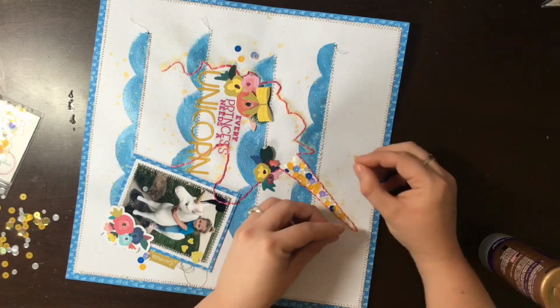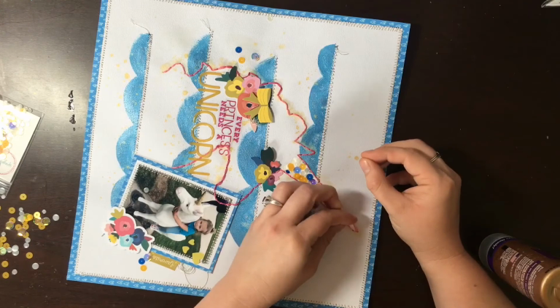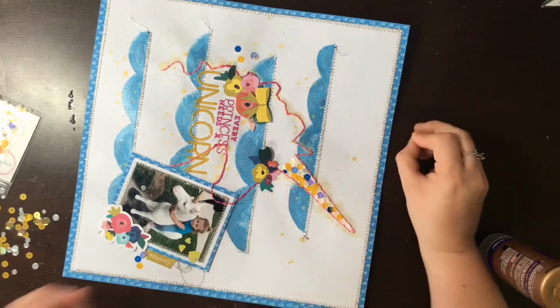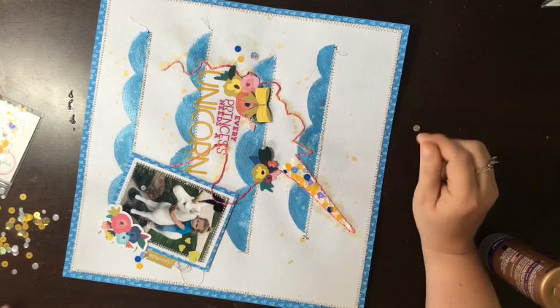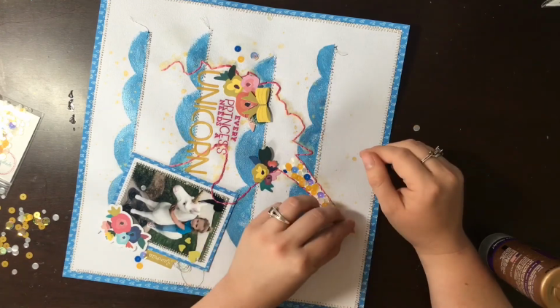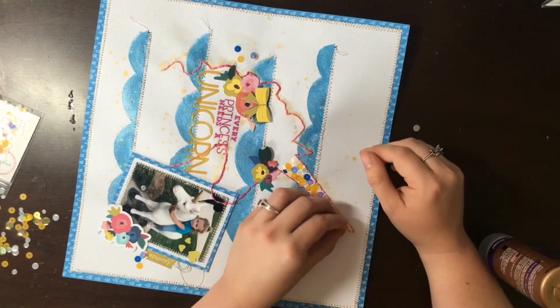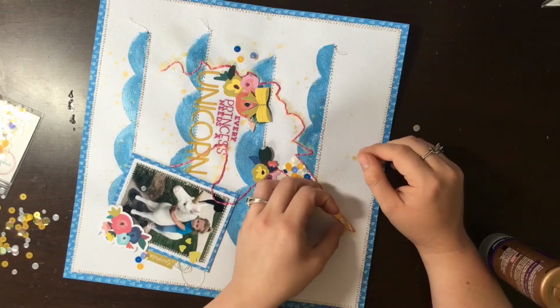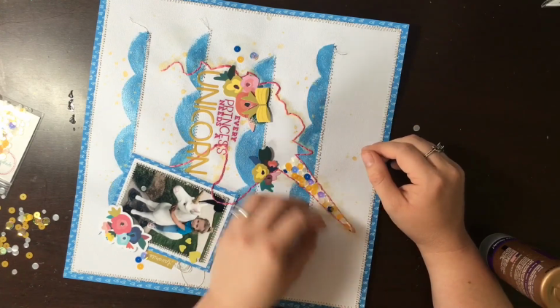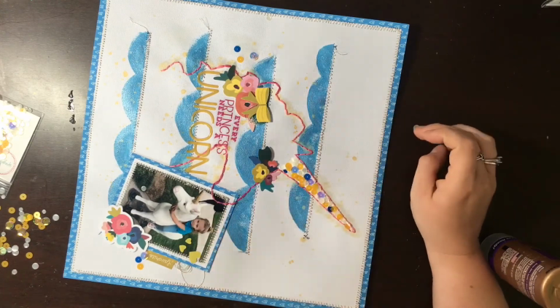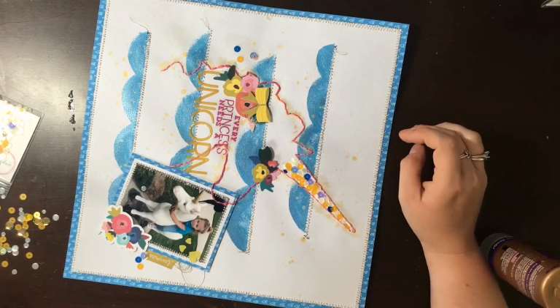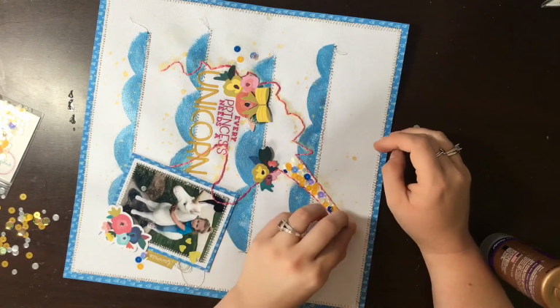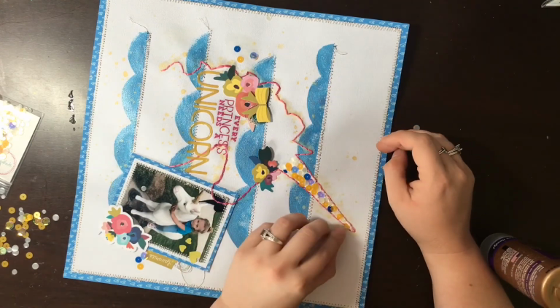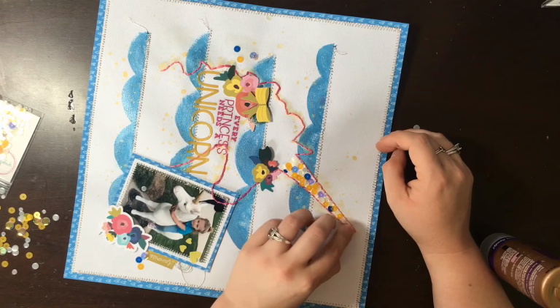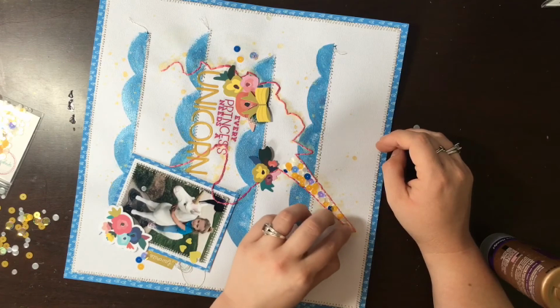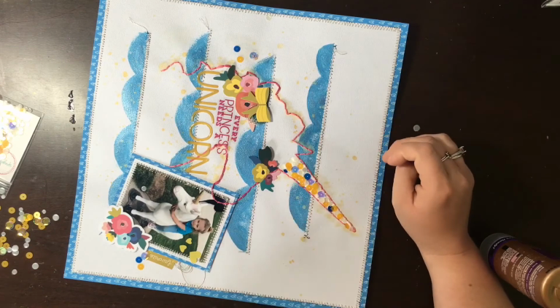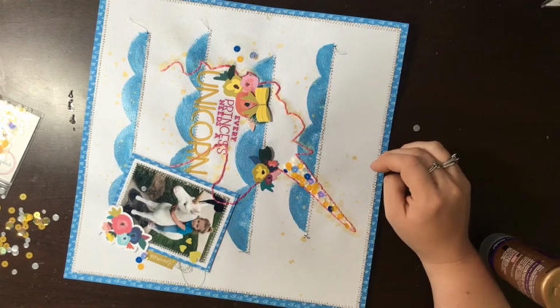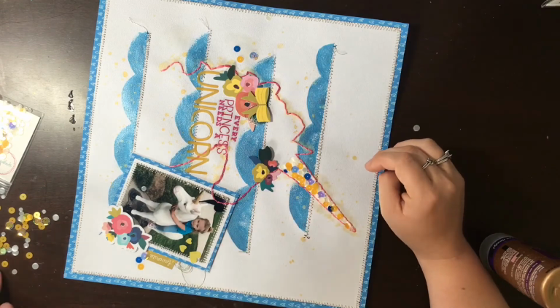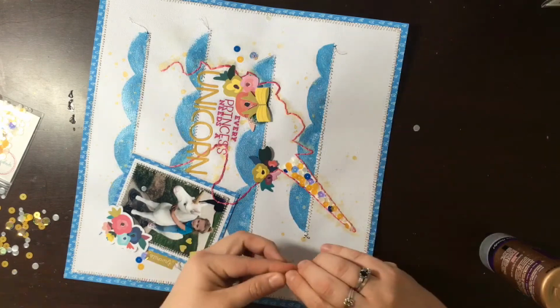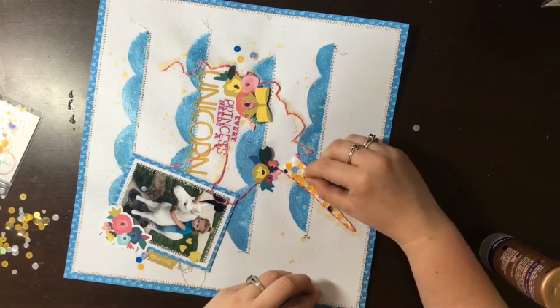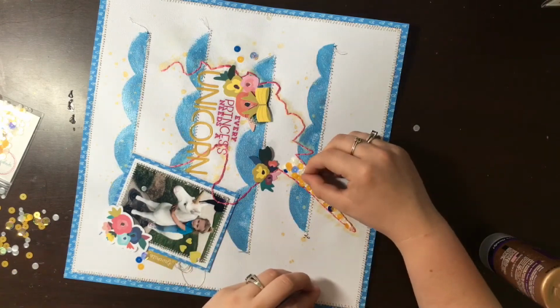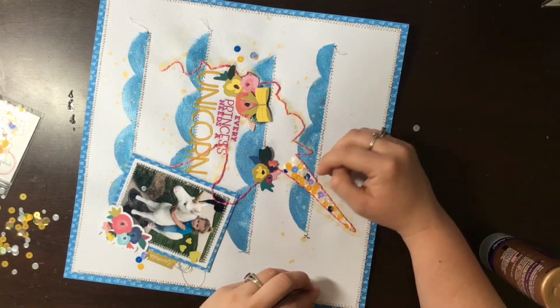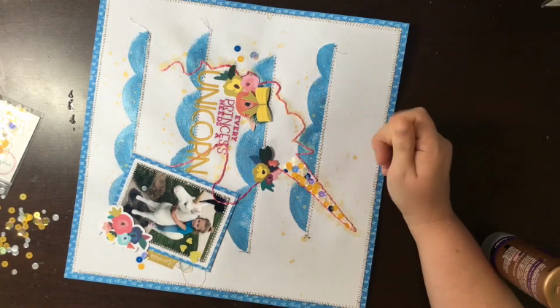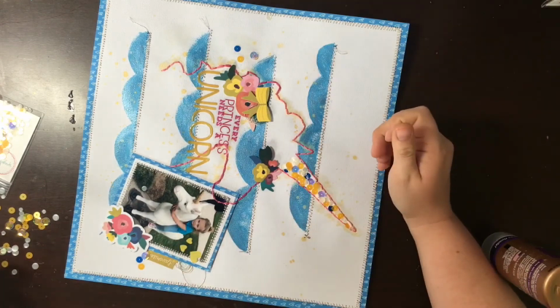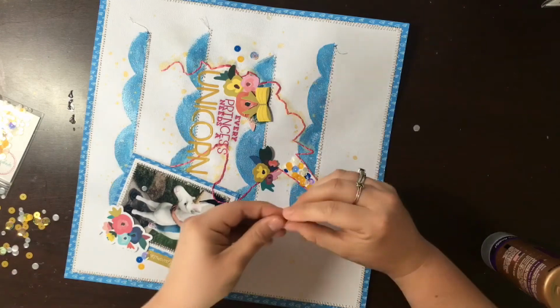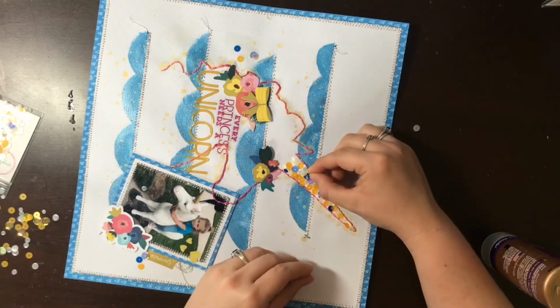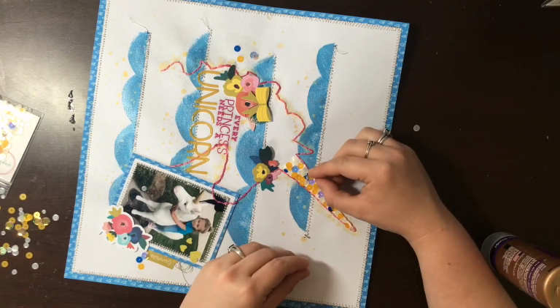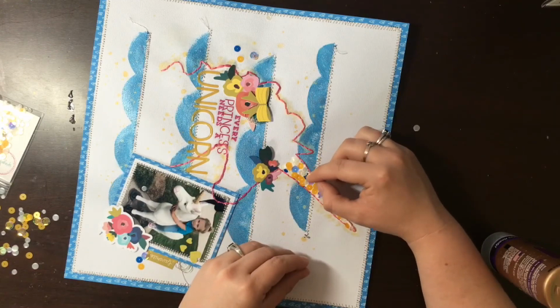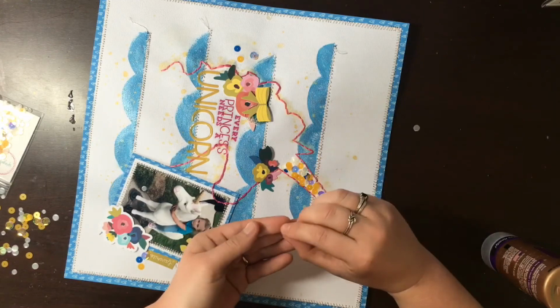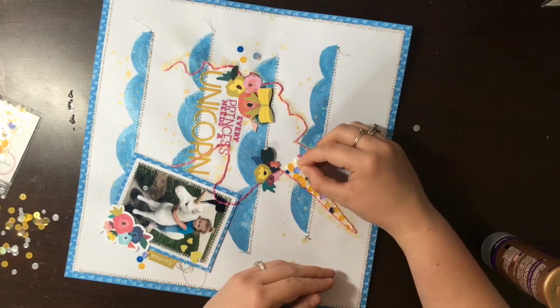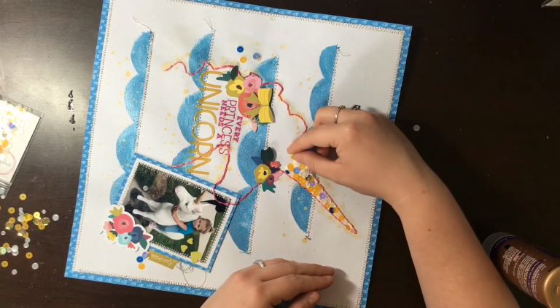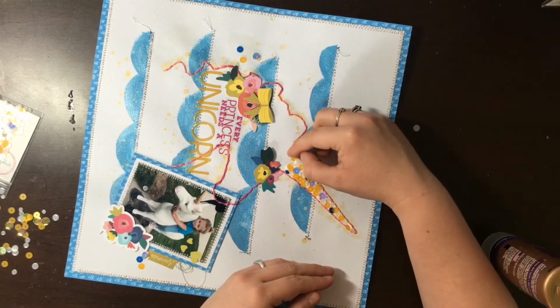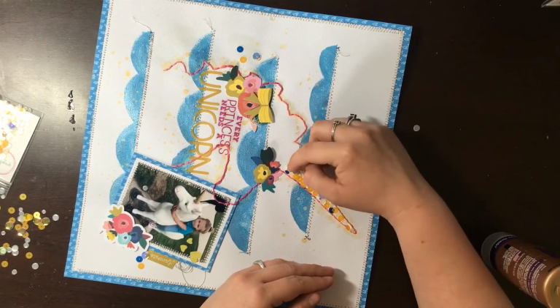Thank you guys so much for watching. I hope you enjoyed this video and I hope you'll shop at the Spiegel Mom Scraps store. Don't forget to save 15% with the code Allie15. Y'all have a great day!